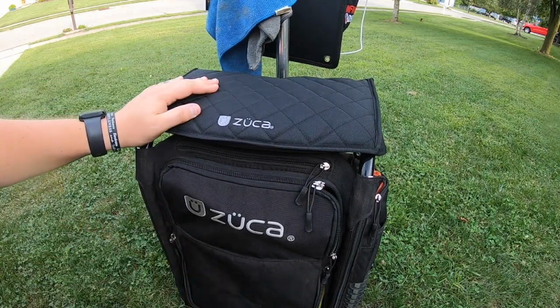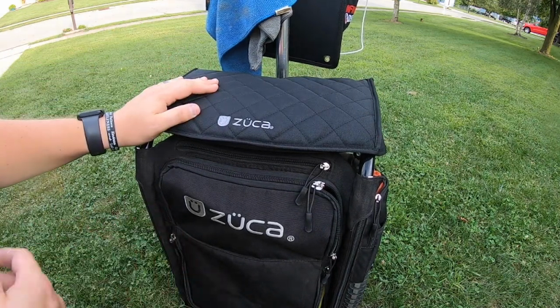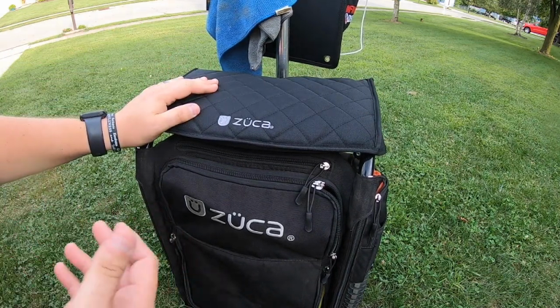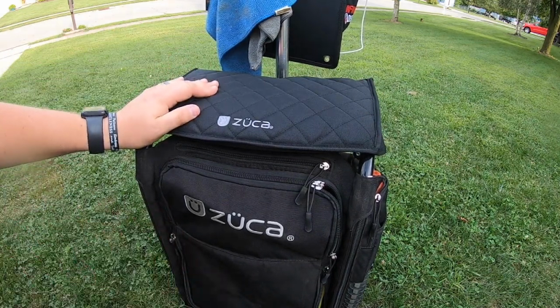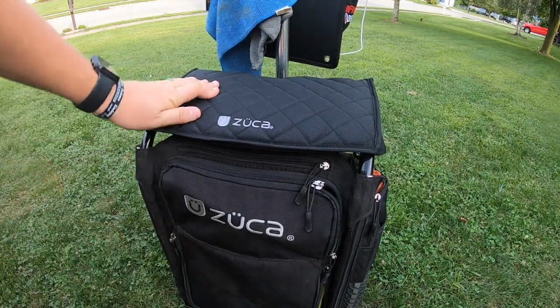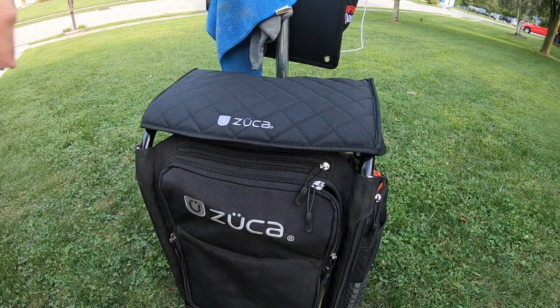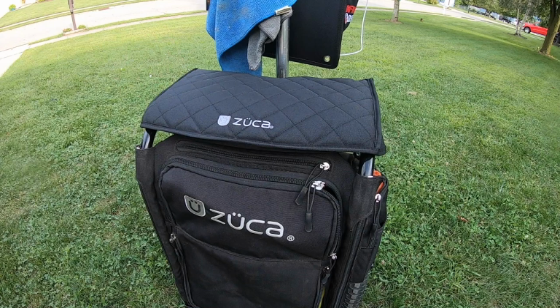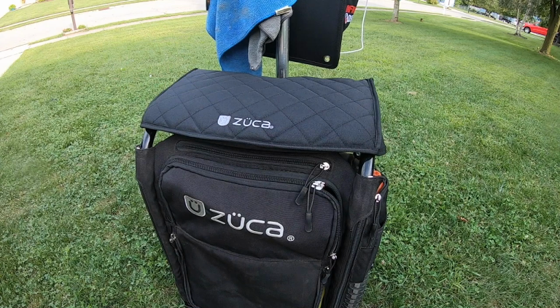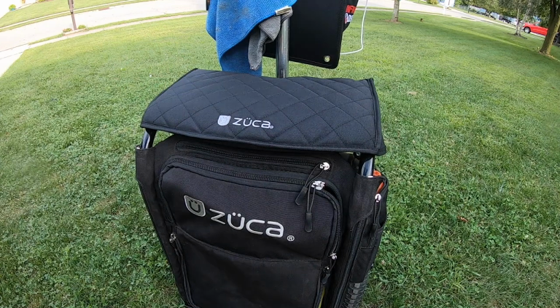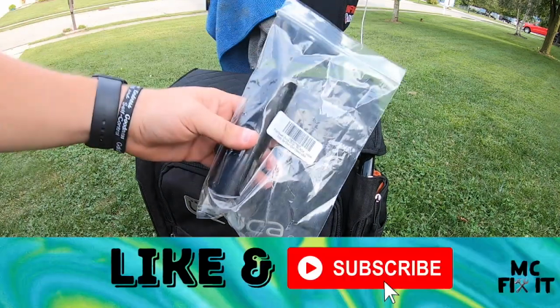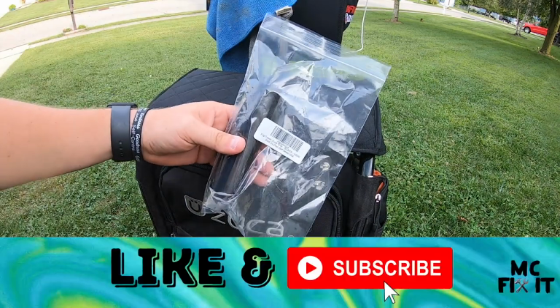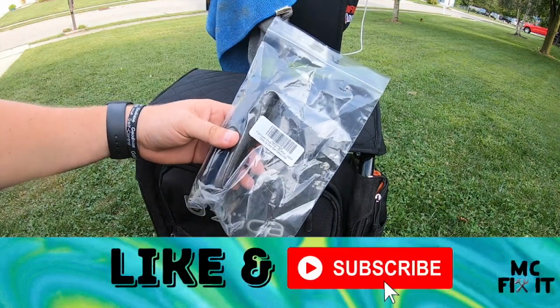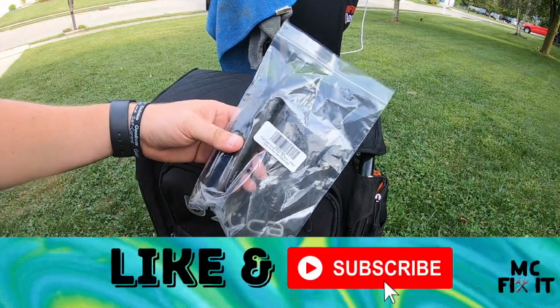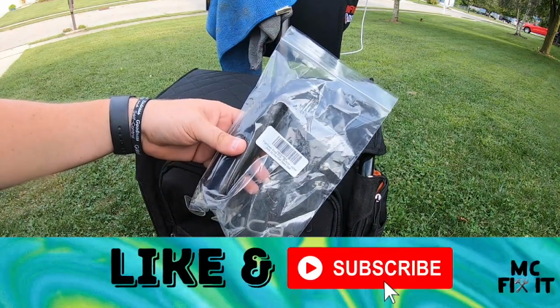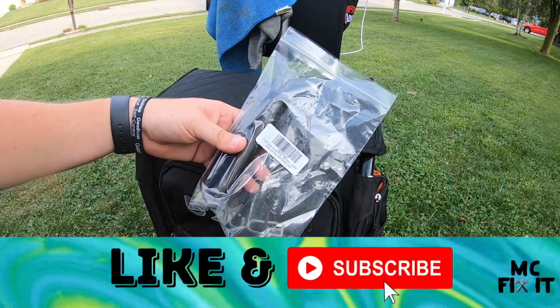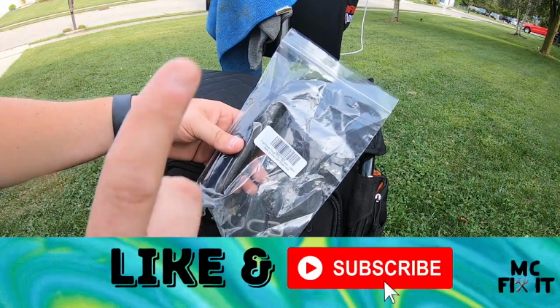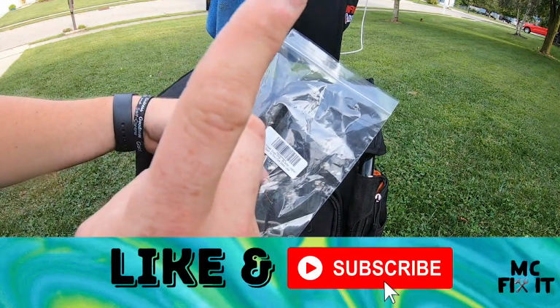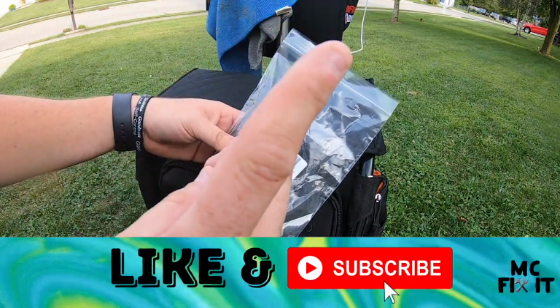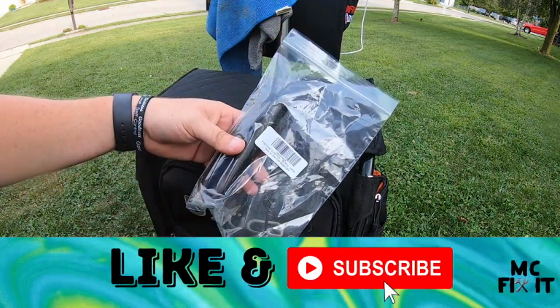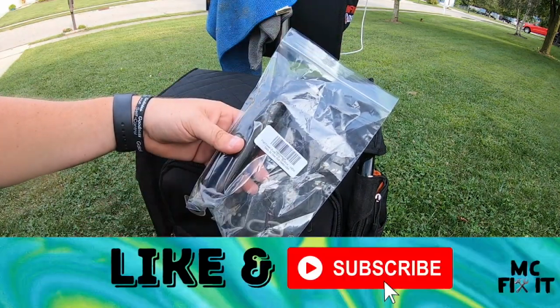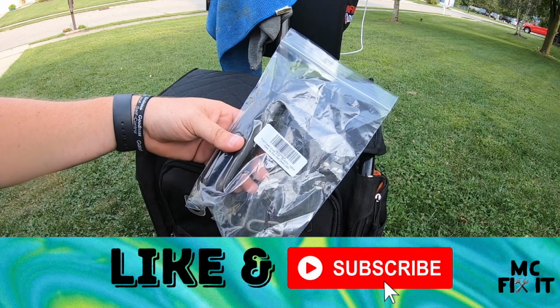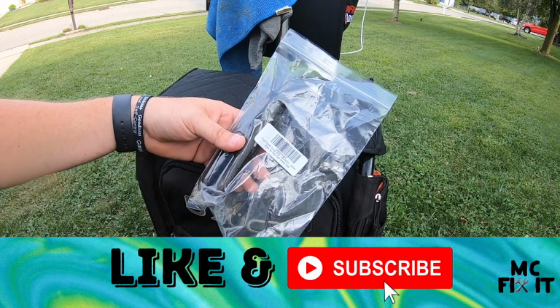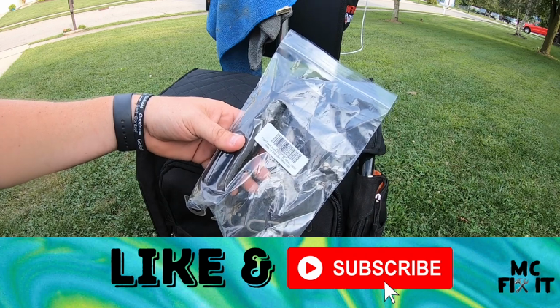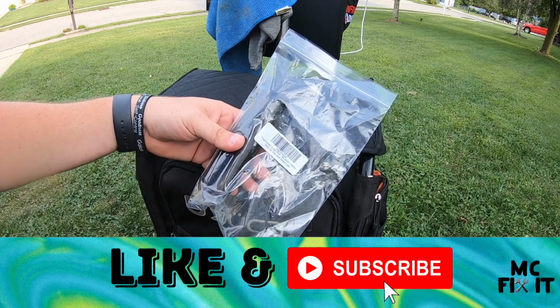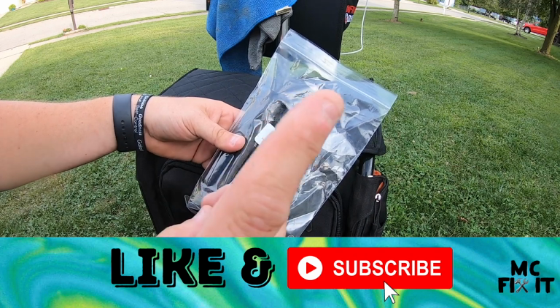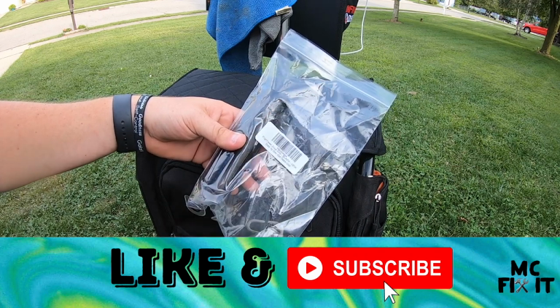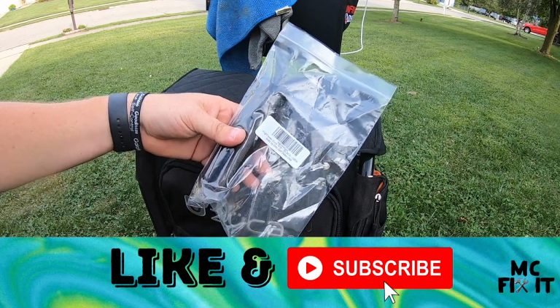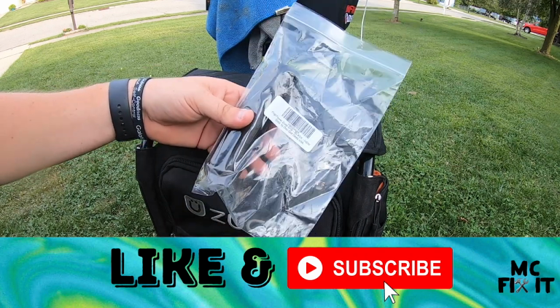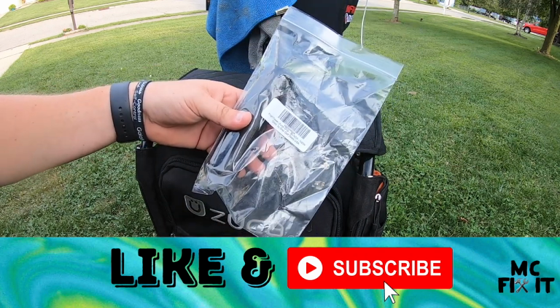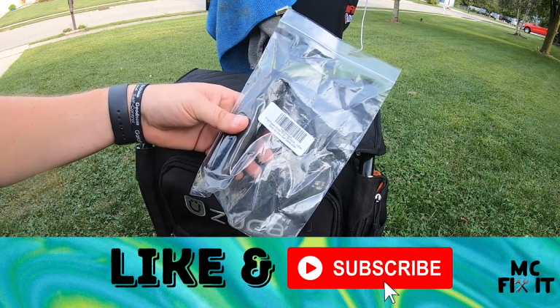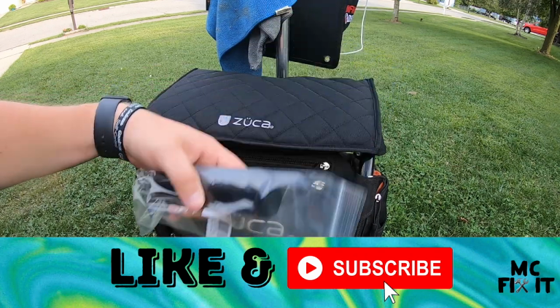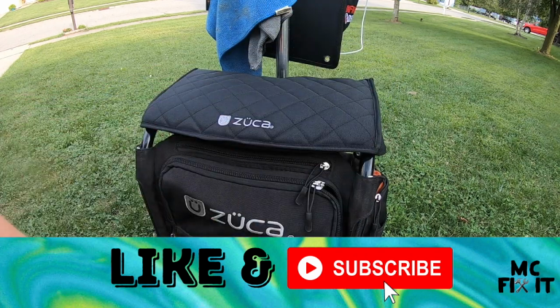I'm also going to be working on putting on the handle as well, but I'm going to make that in a separate video. You can go ahead and click right here on the box that comes up and watch how to put this on as well.